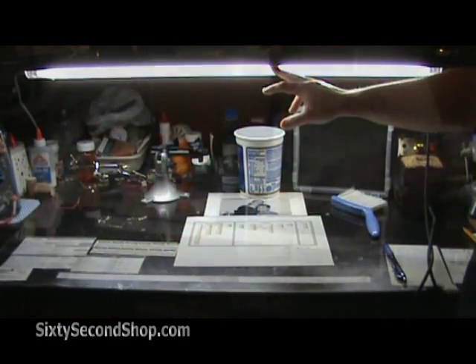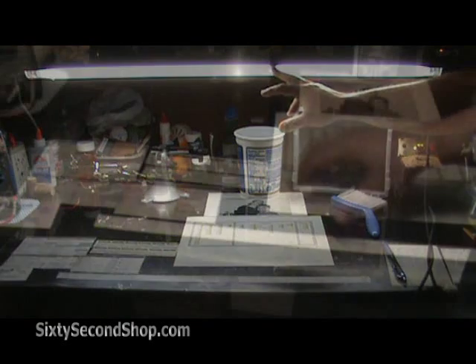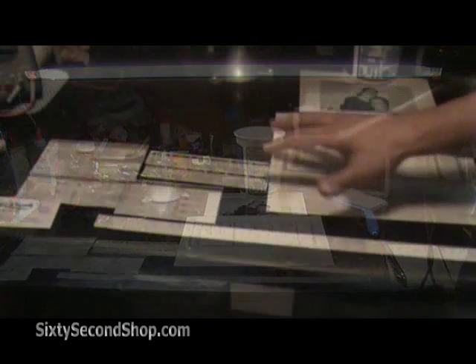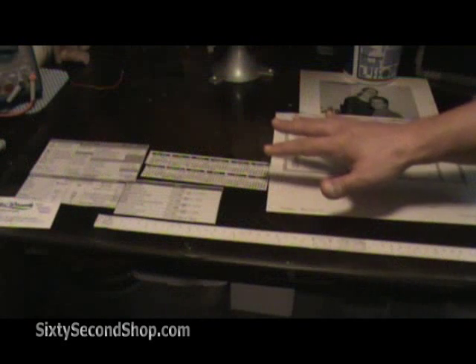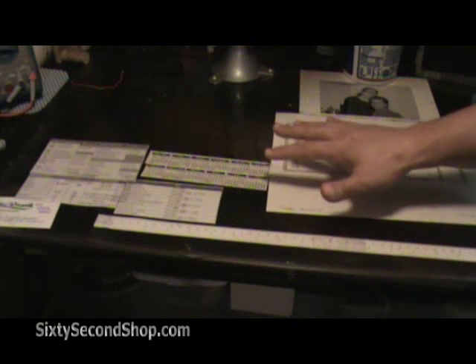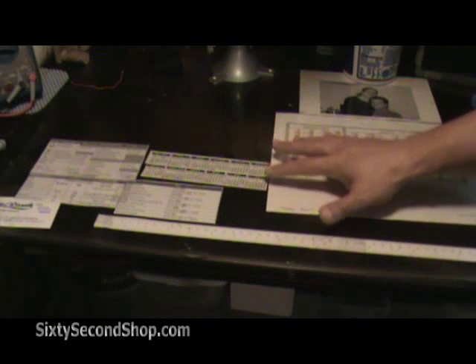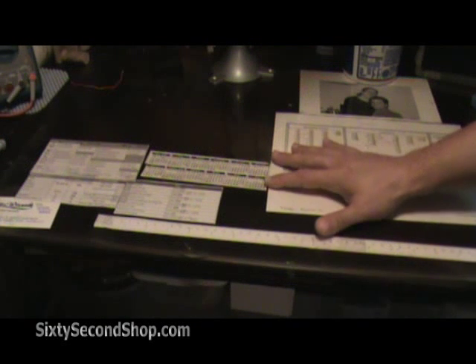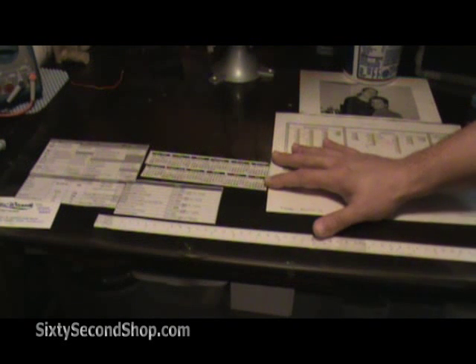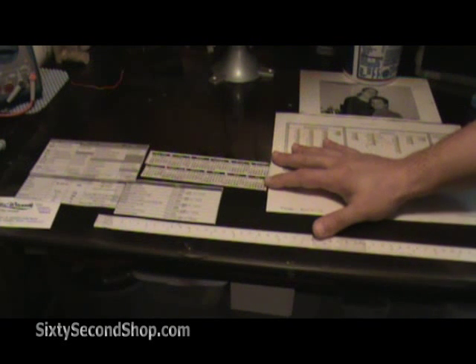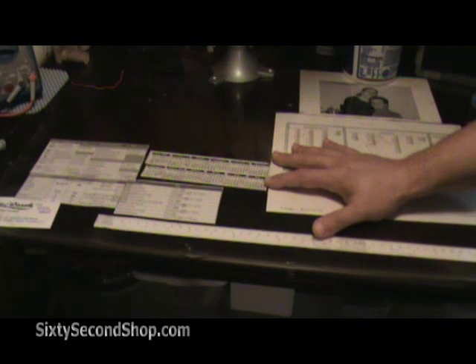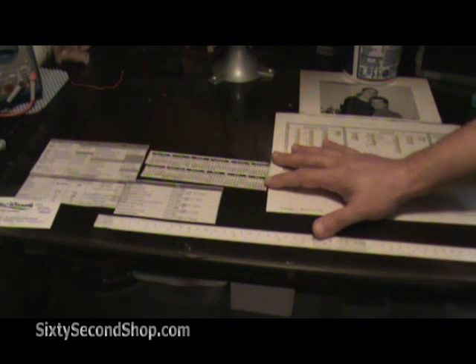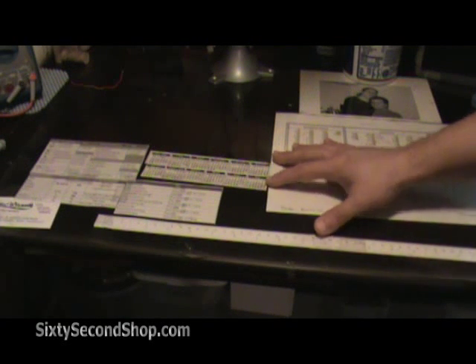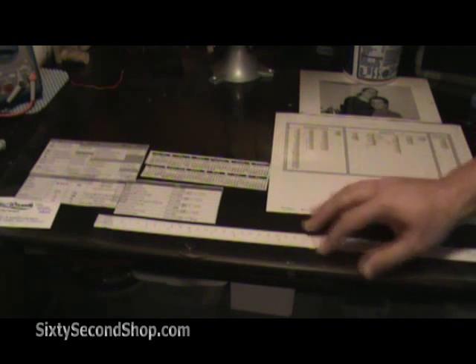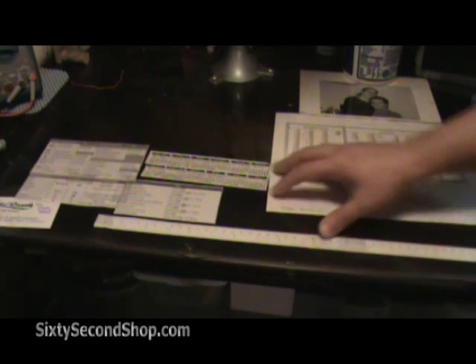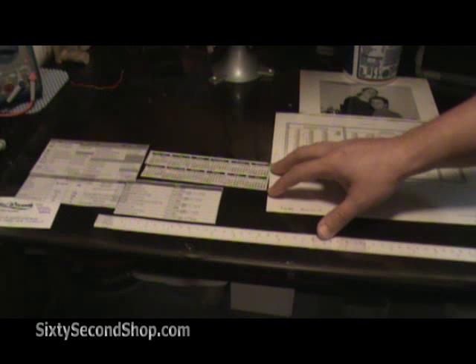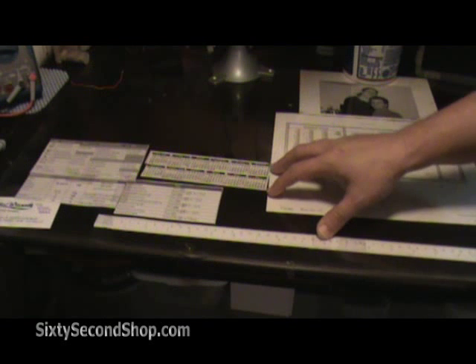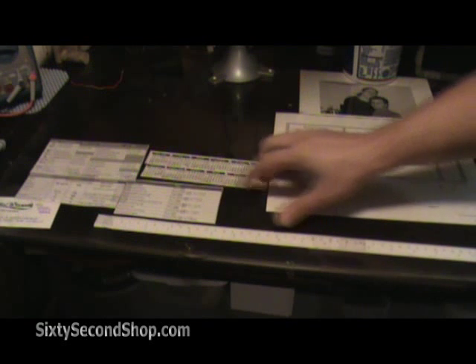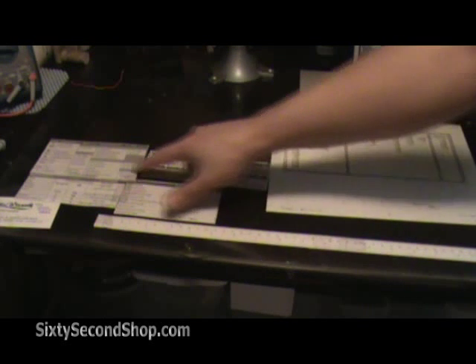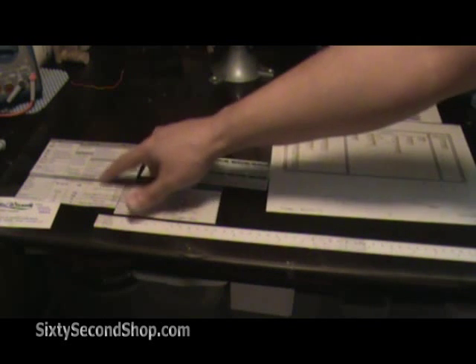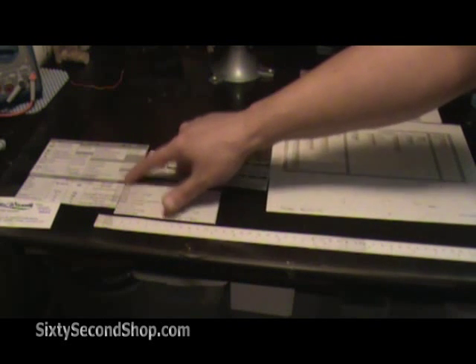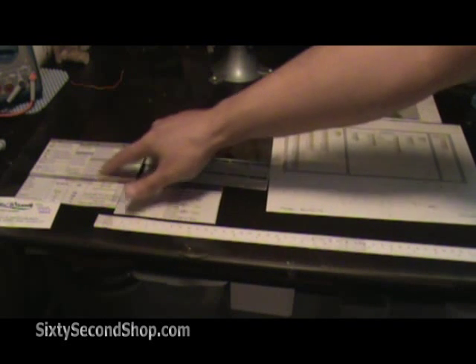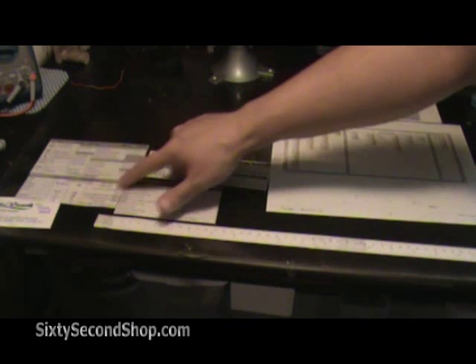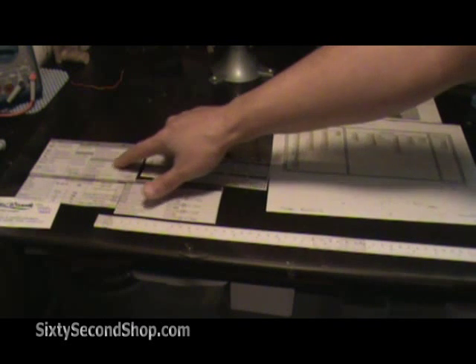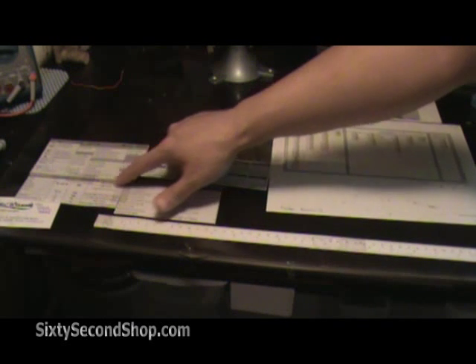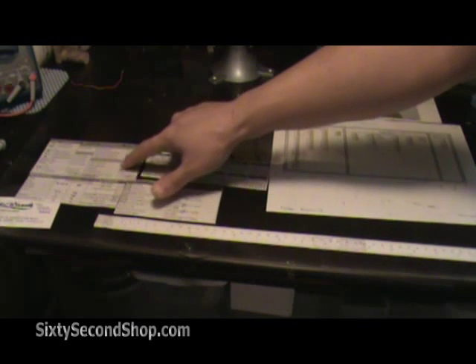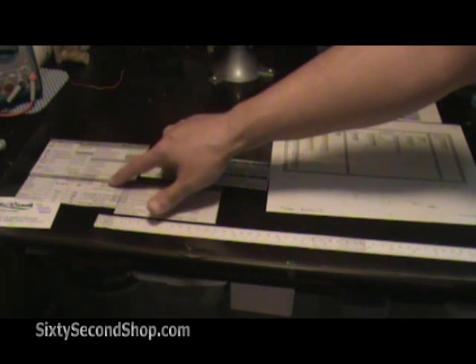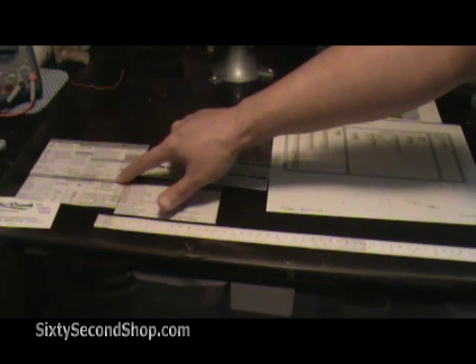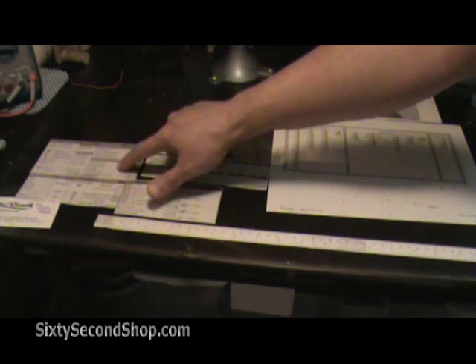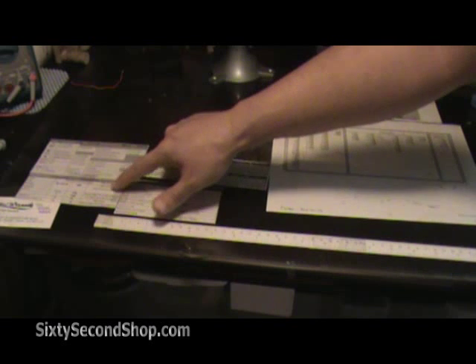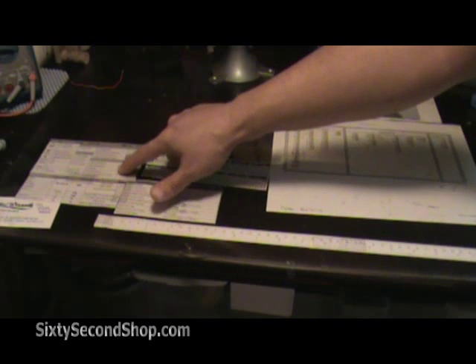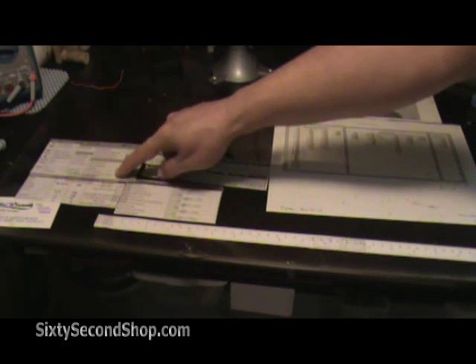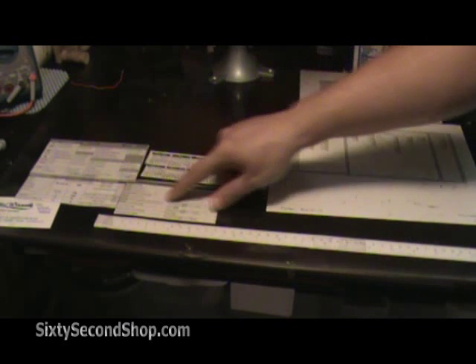We put a clear desk protector on the top of the table, and underneath it we put some handy shortcuts to our oscilloscopes and digital multimeters.